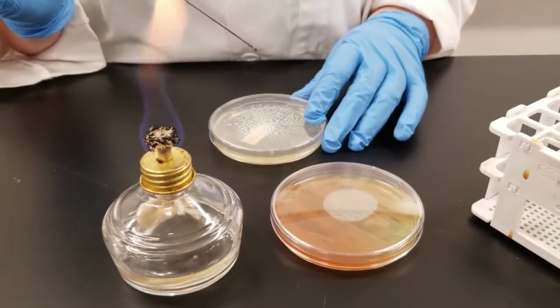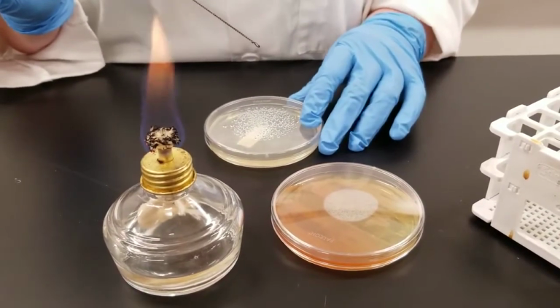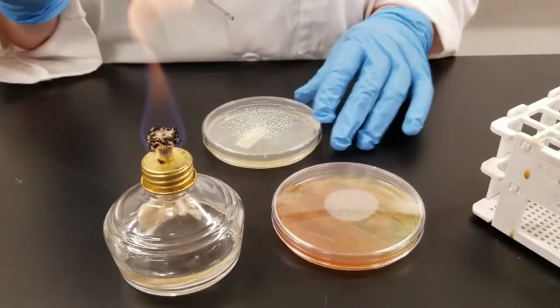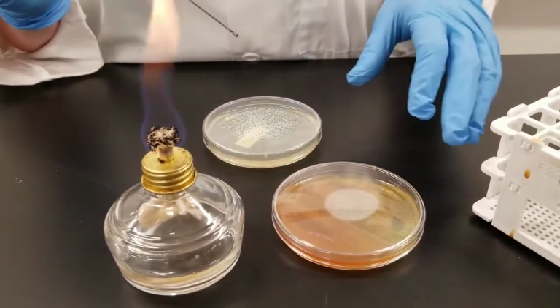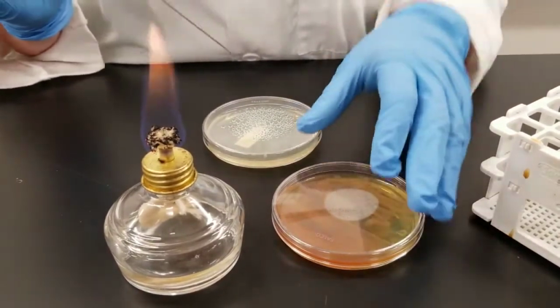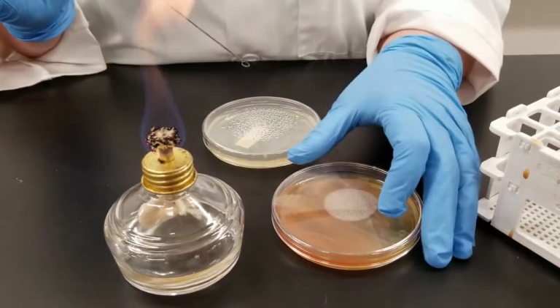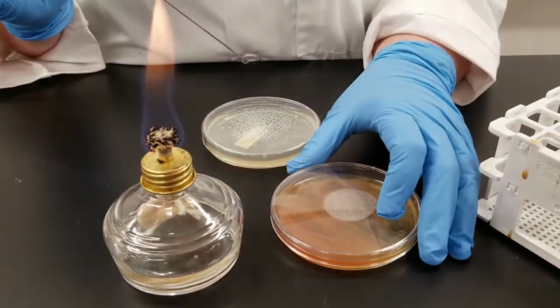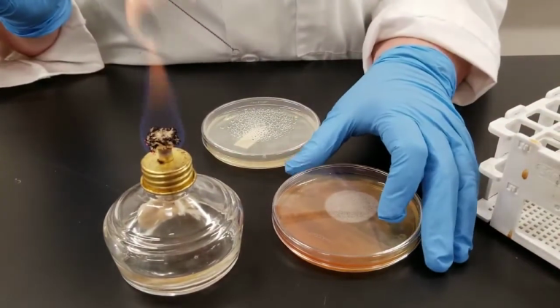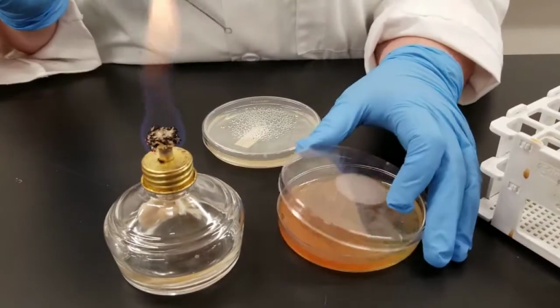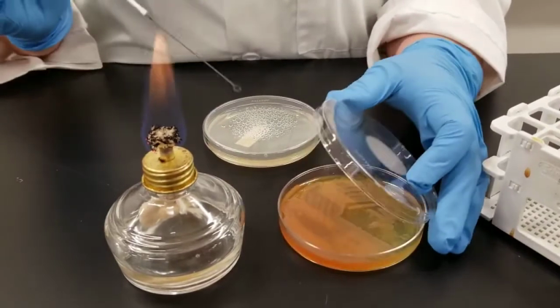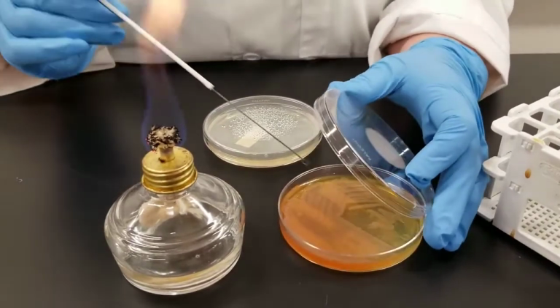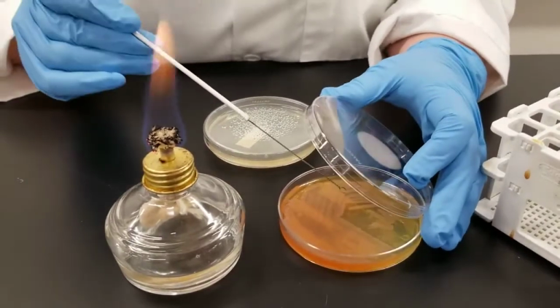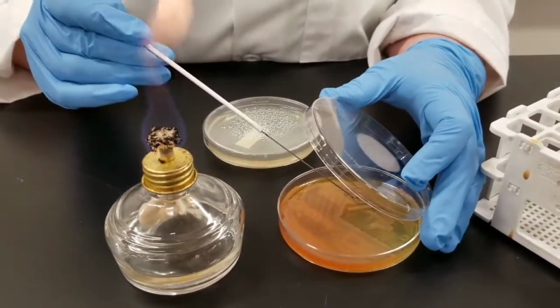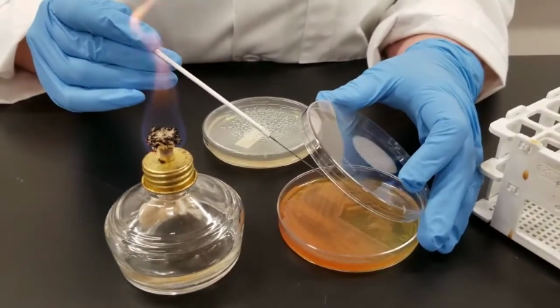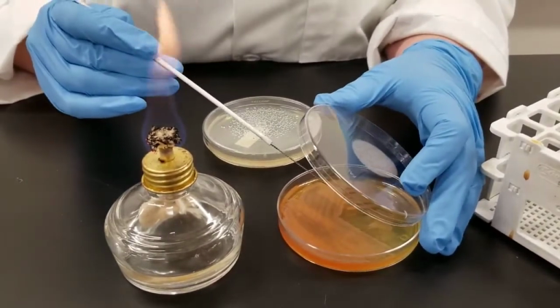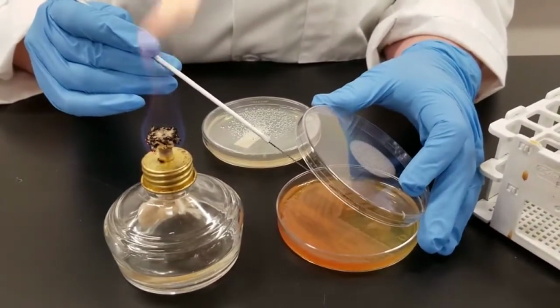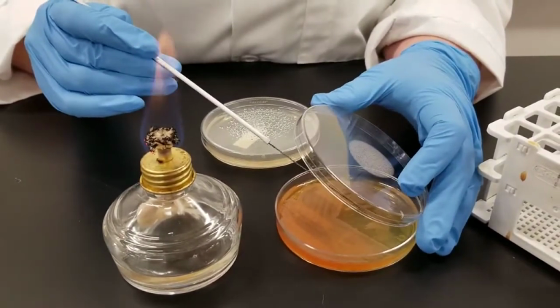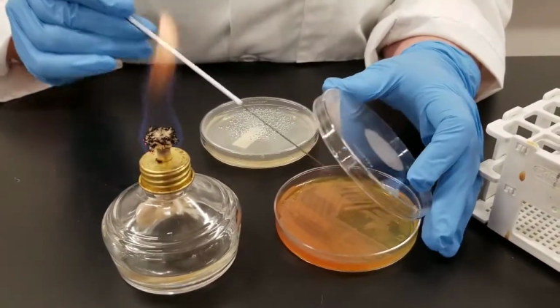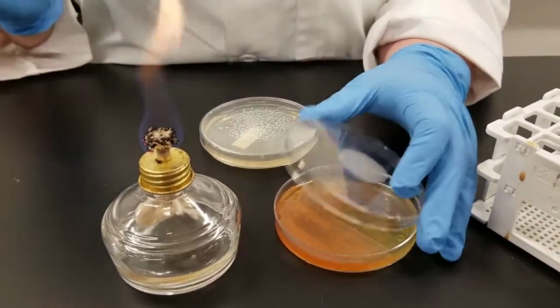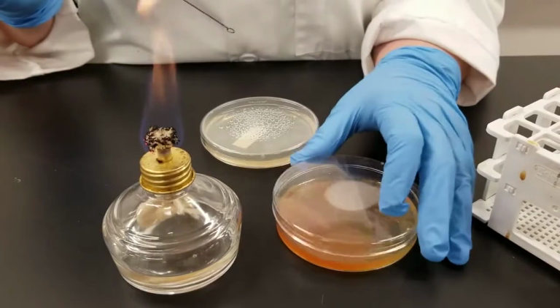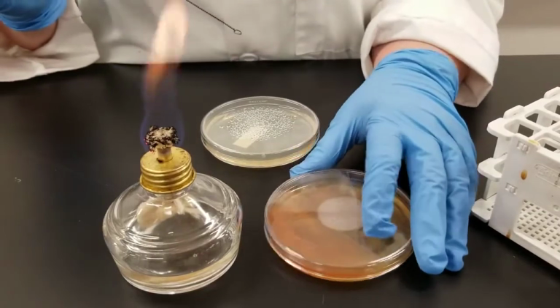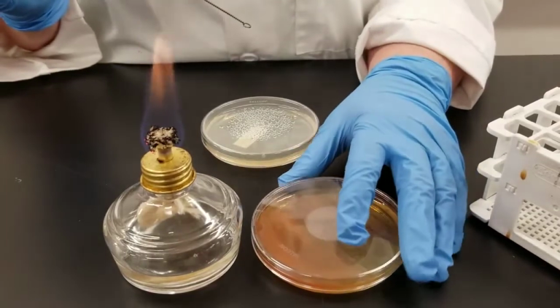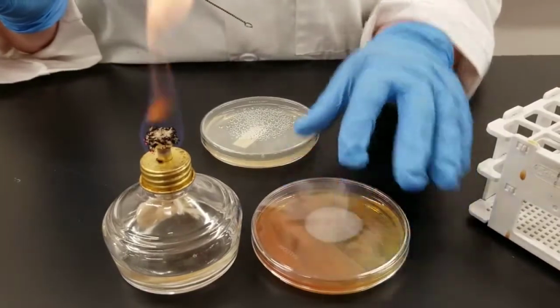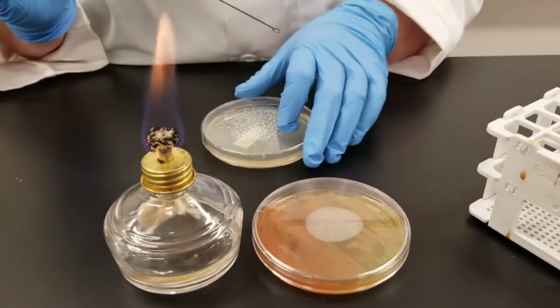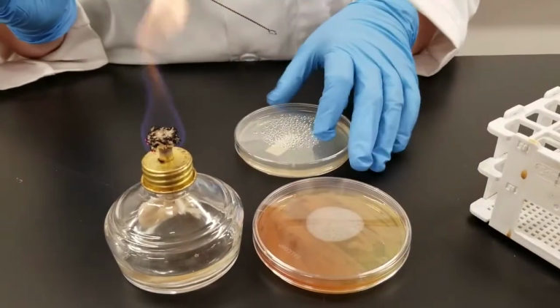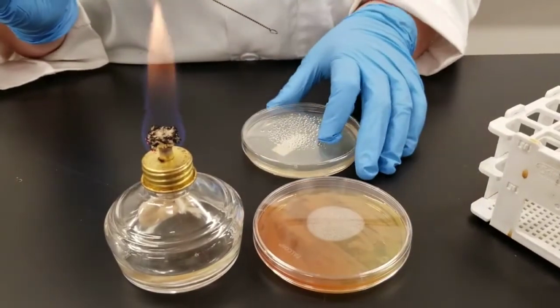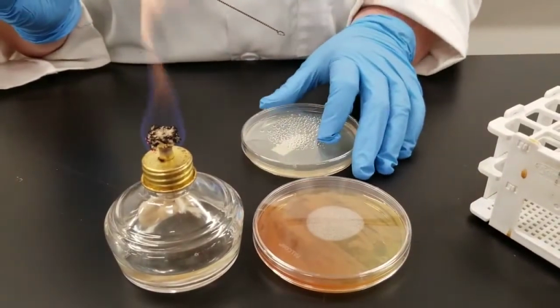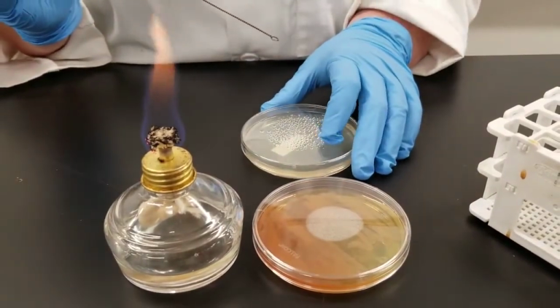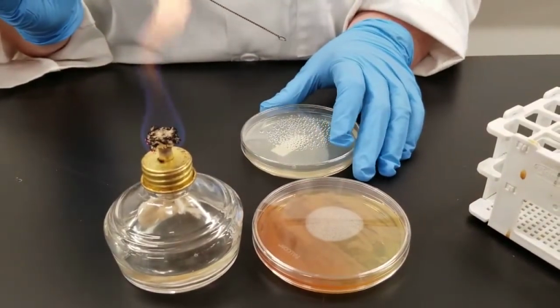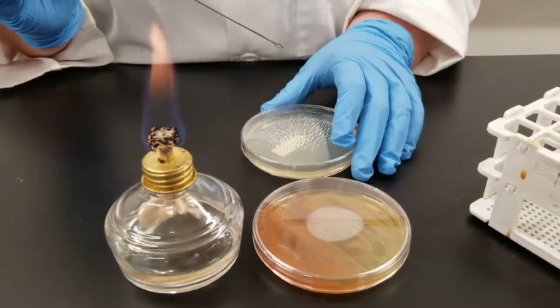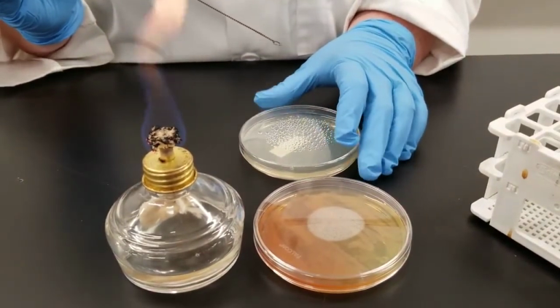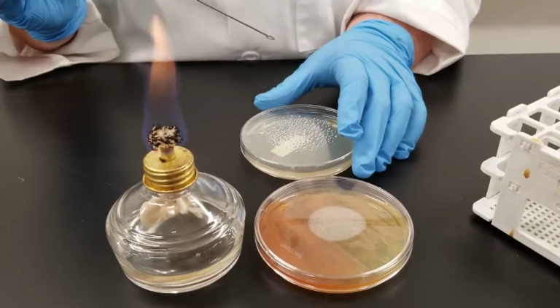Once again I have flamed the loop, so now I need to go into my stock plate and pick a sample. Now, what I'm going to do on this TSA plate — triple soy agar plate — it's like nutrient agar. Most everything will grow on it.